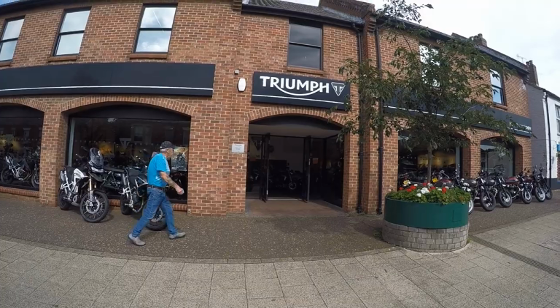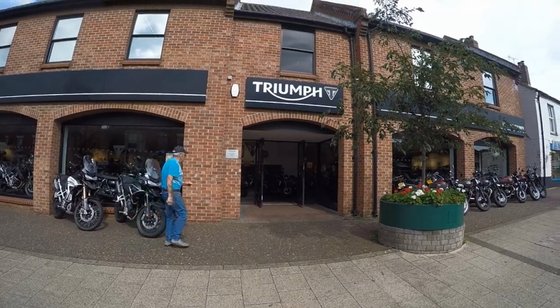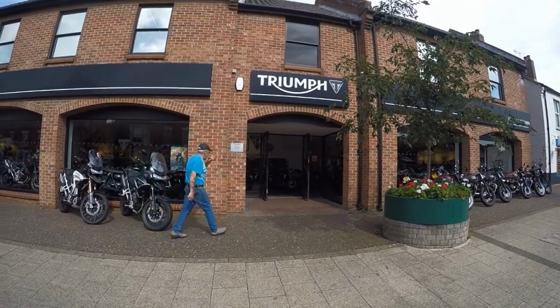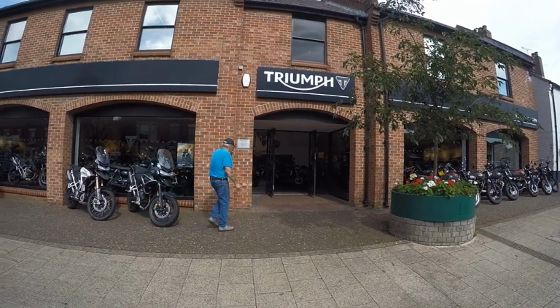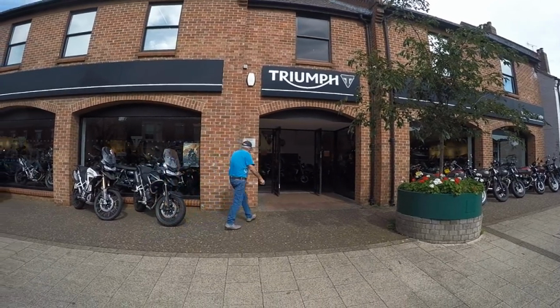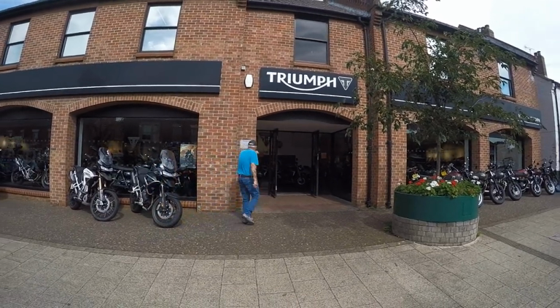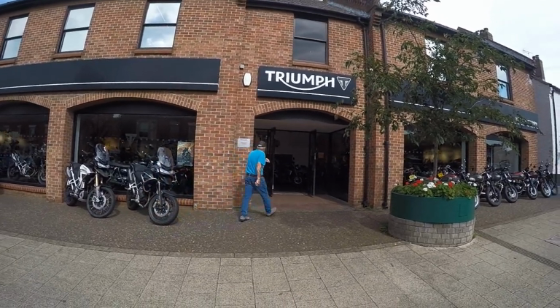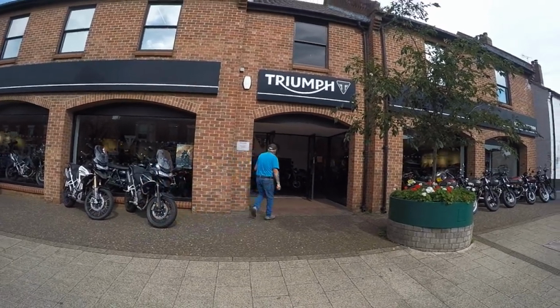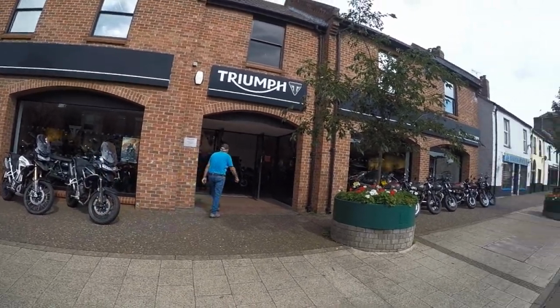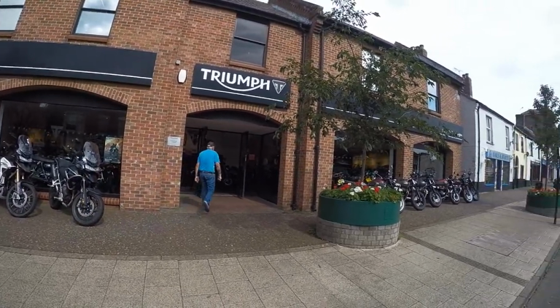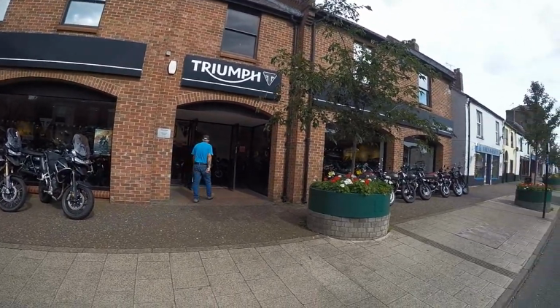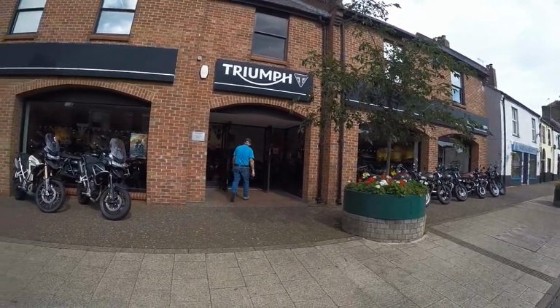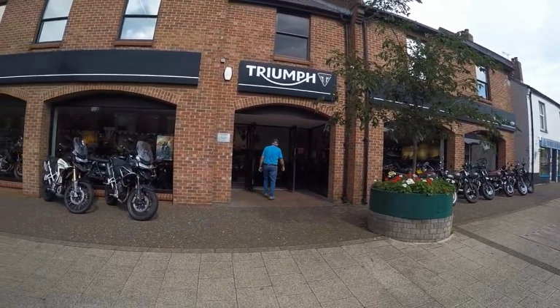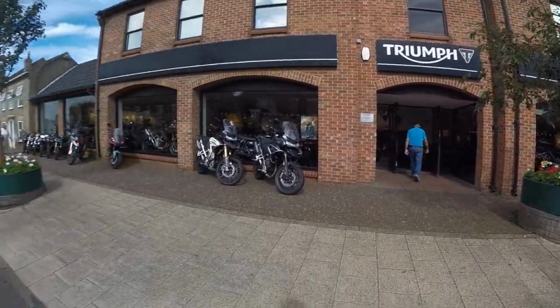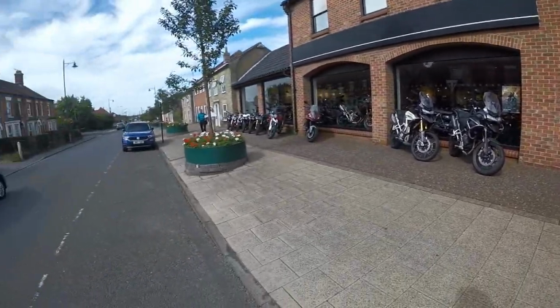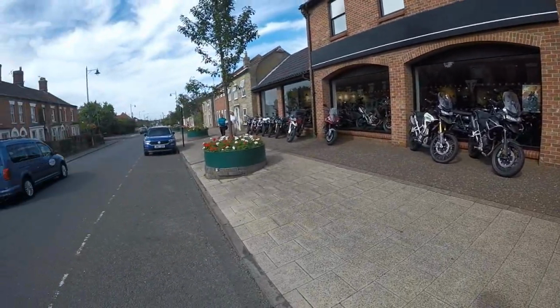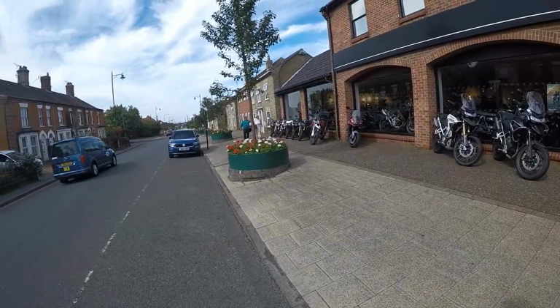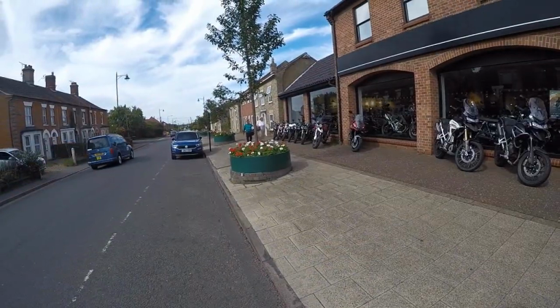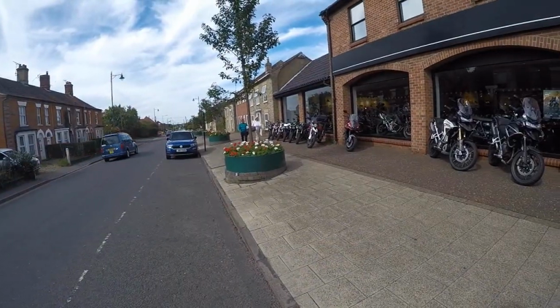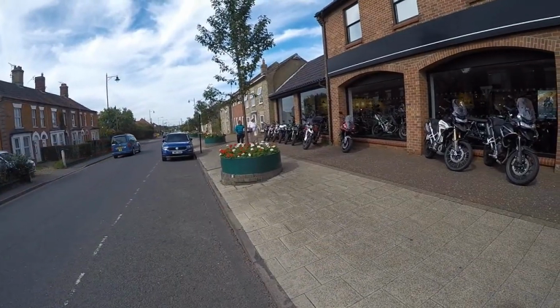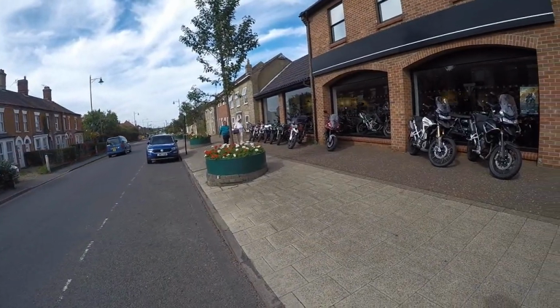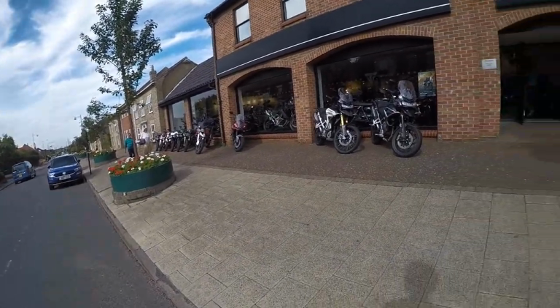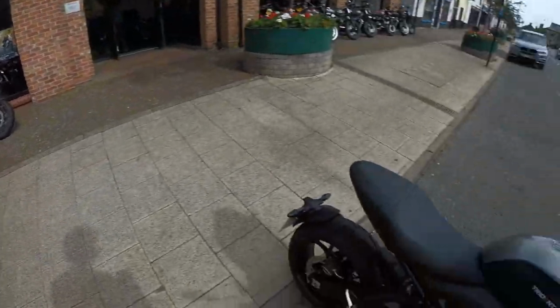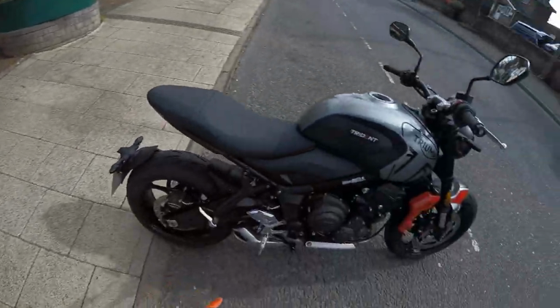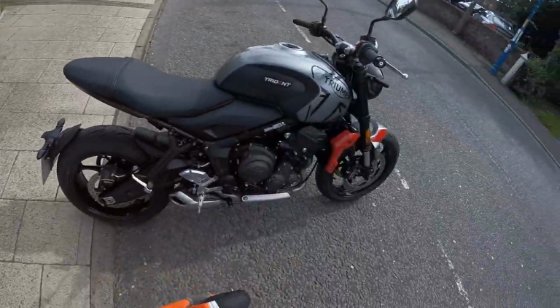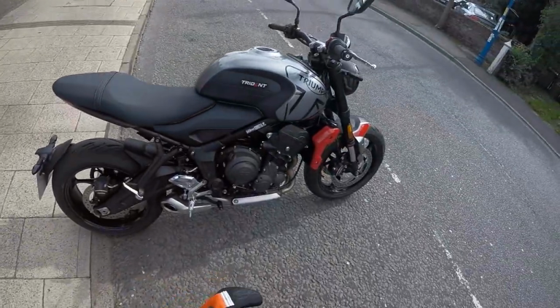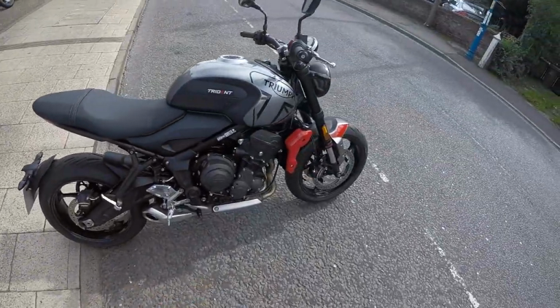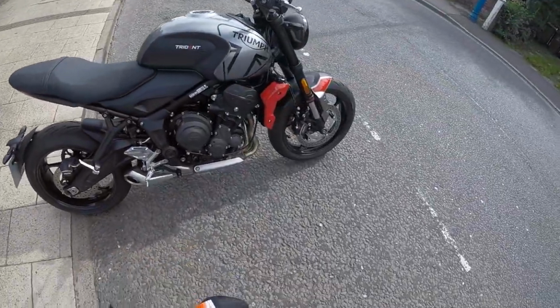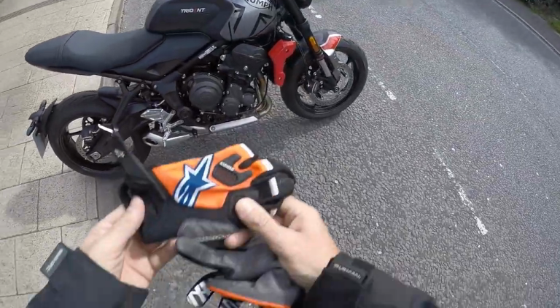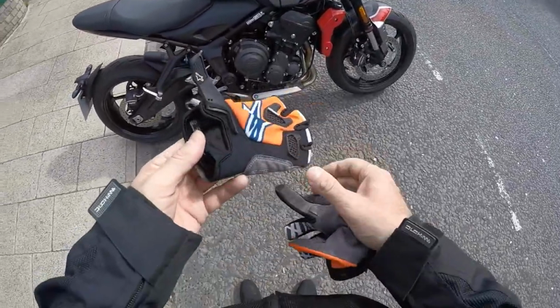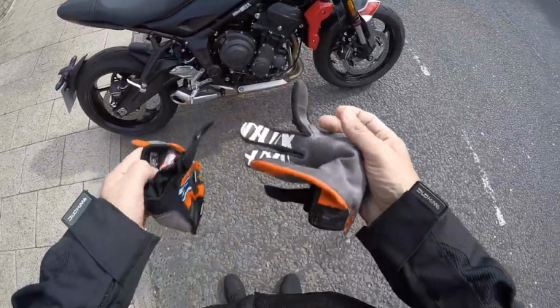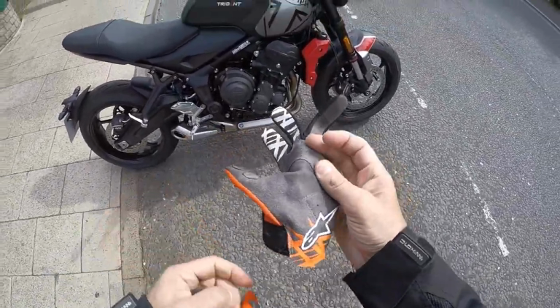Welcome back to the channel, everybody. And guess where I am? That's it. I'm at Ling's Triumph in Norfolk, Watton. I'm about to take this little puppy out for a spin.